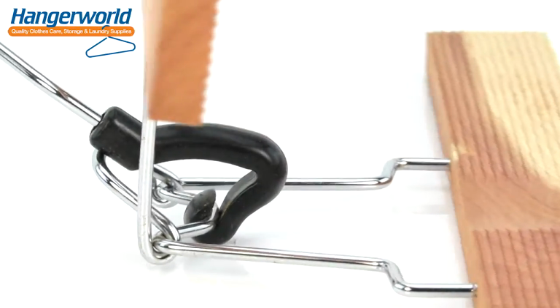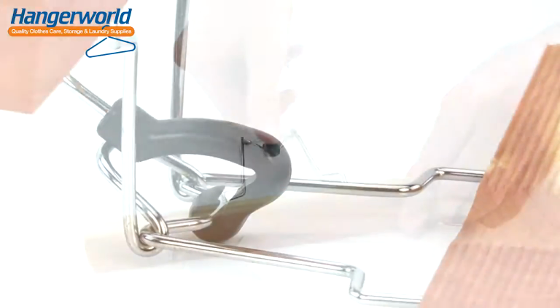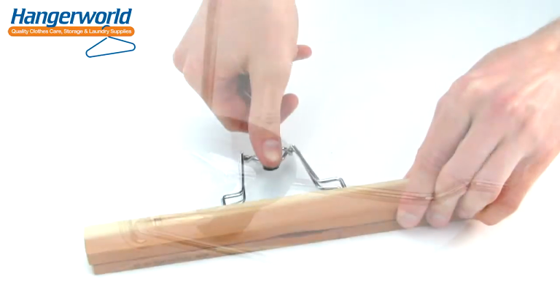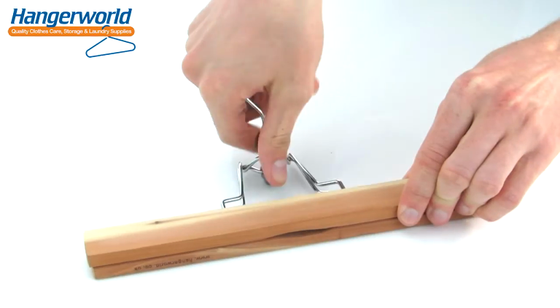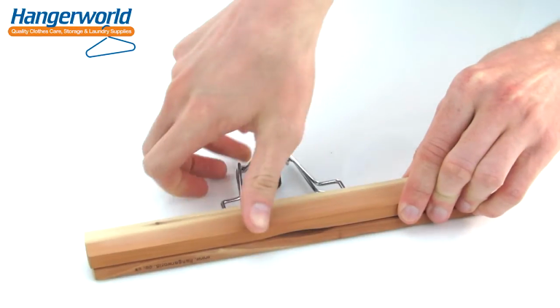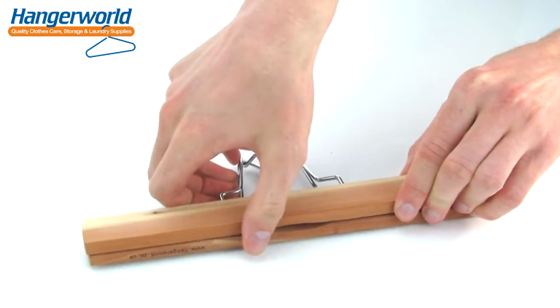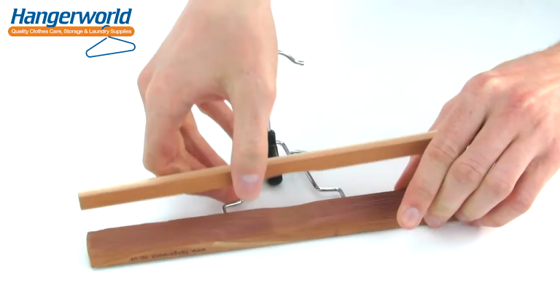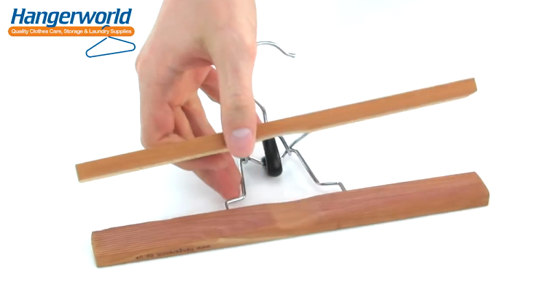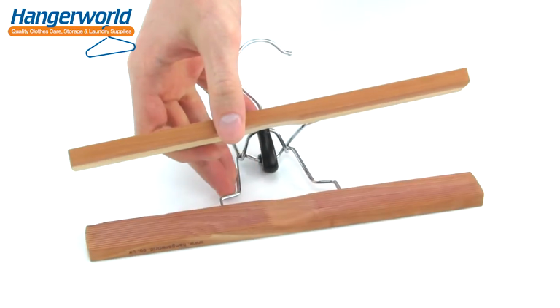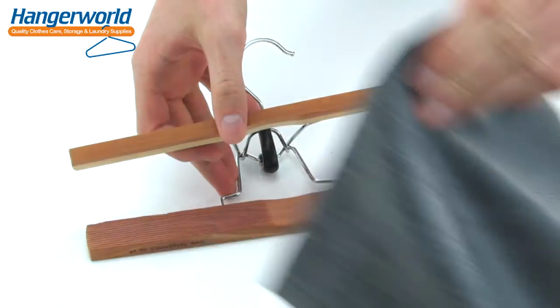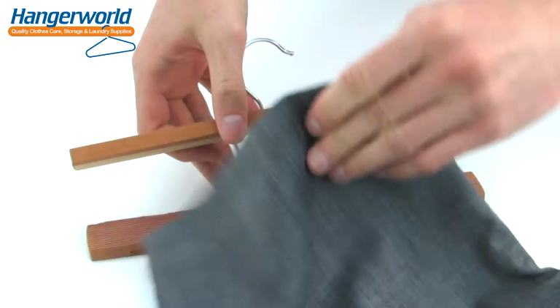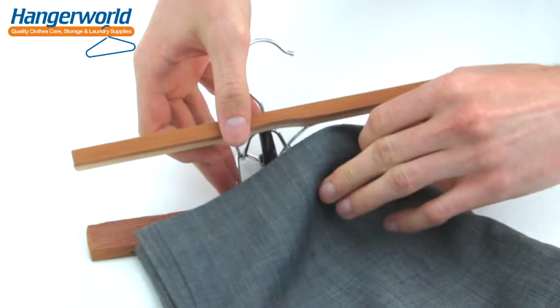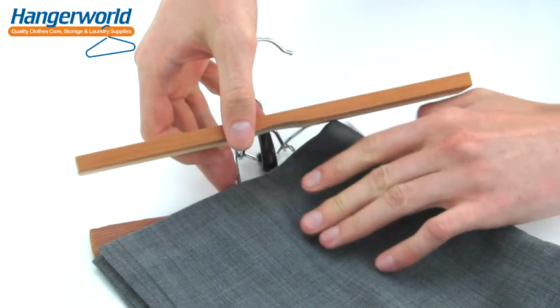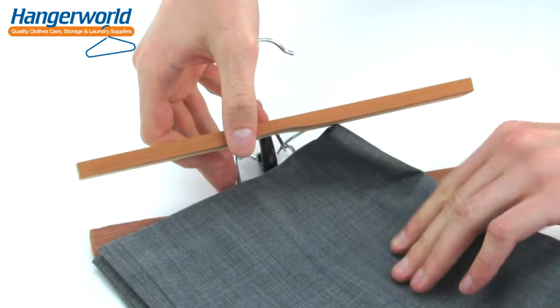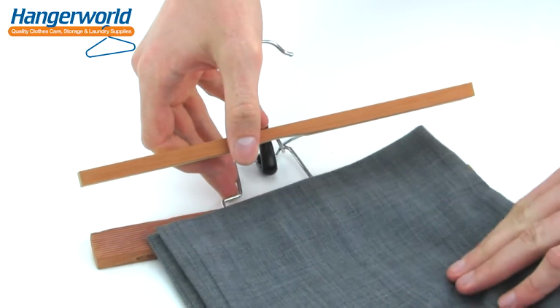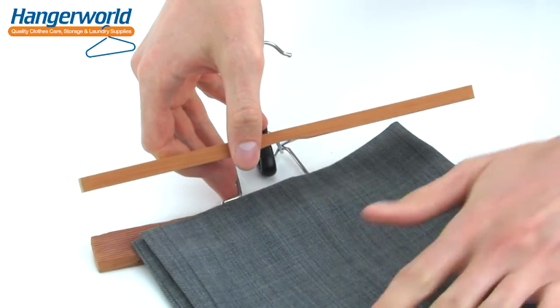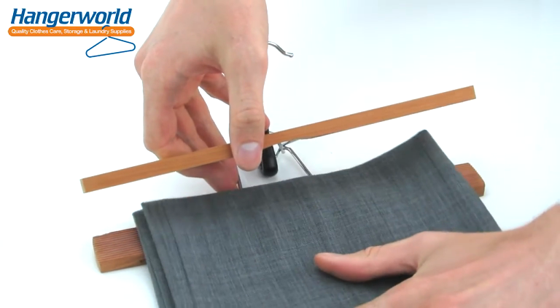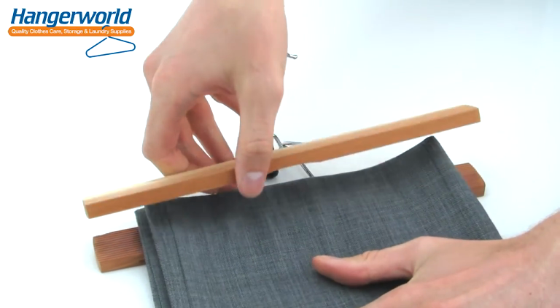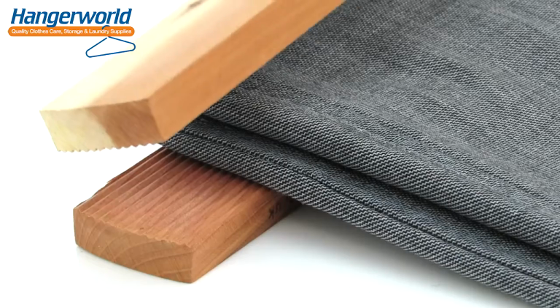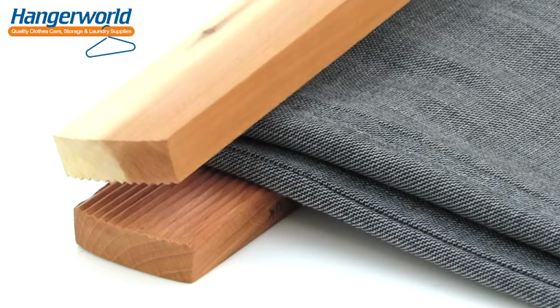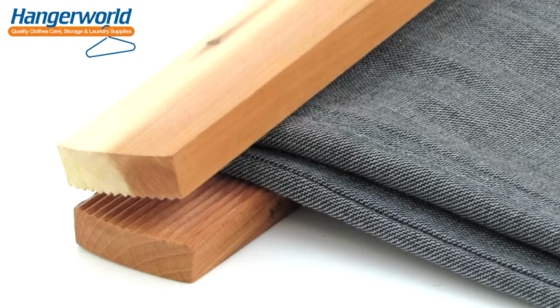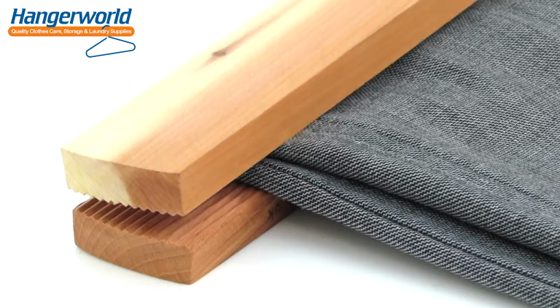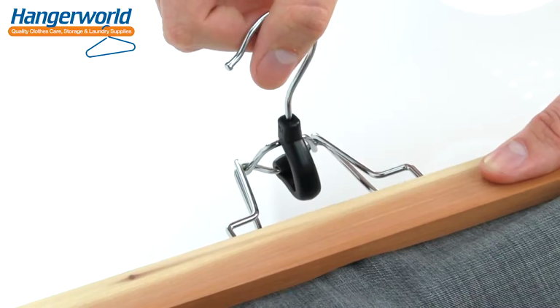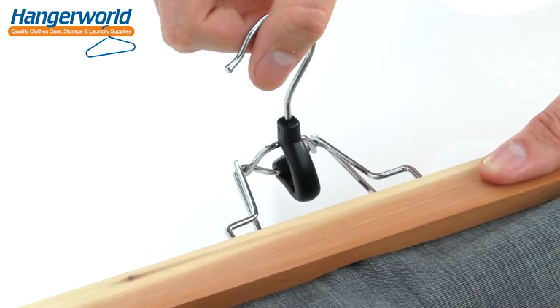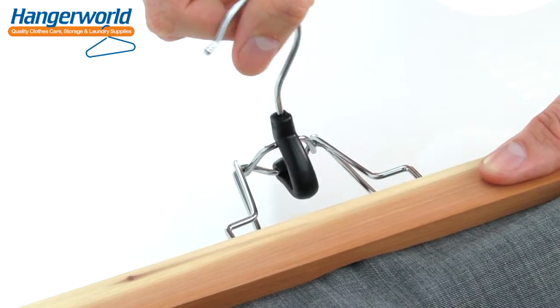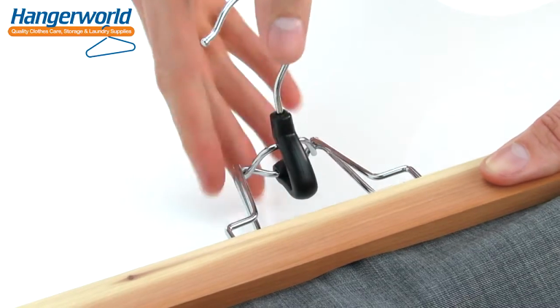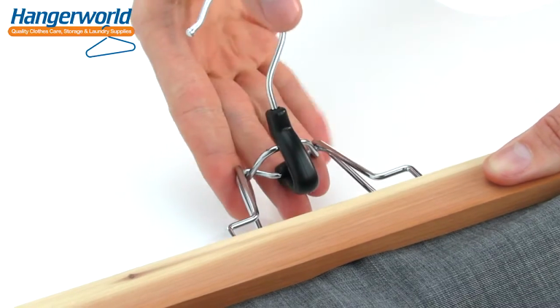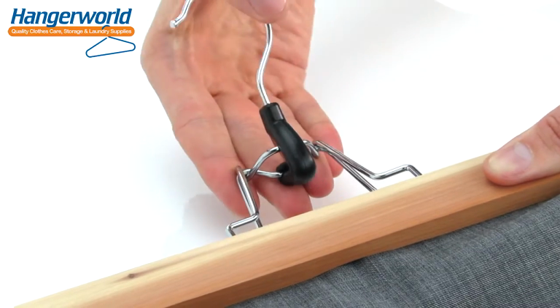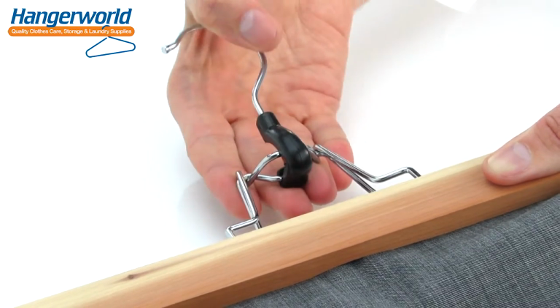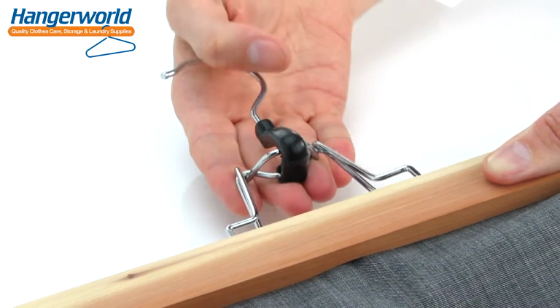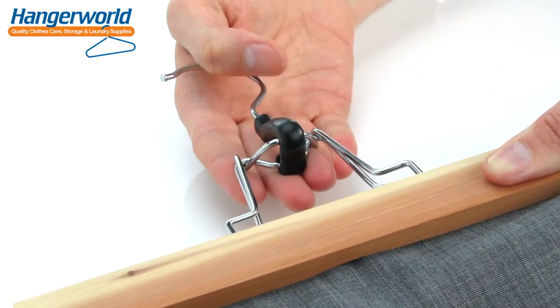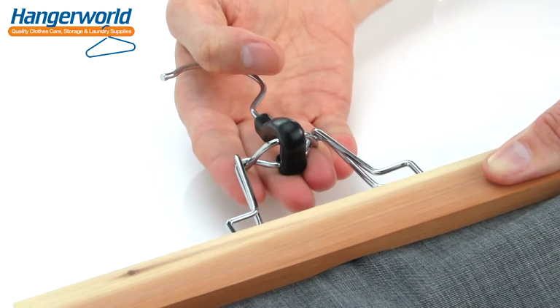They are so easy to use. Simply place your garment in between the two bars and lock it shut. And there you have it — your garment is held firmly but gently in place. It's as easy as that.